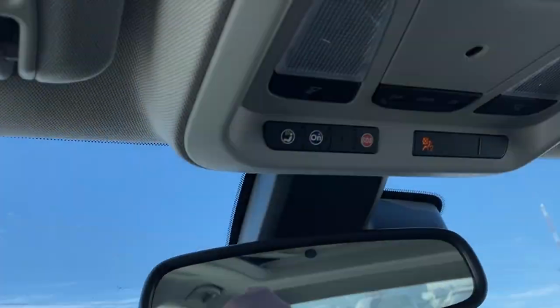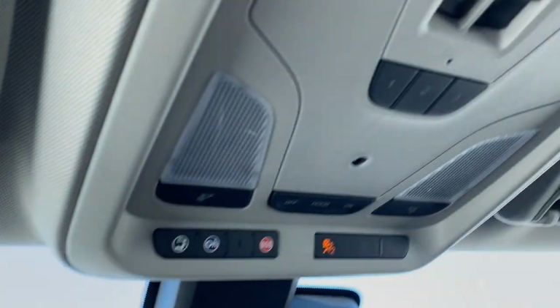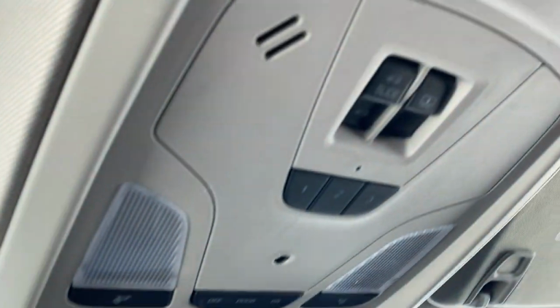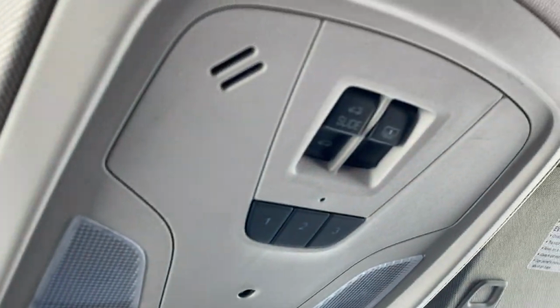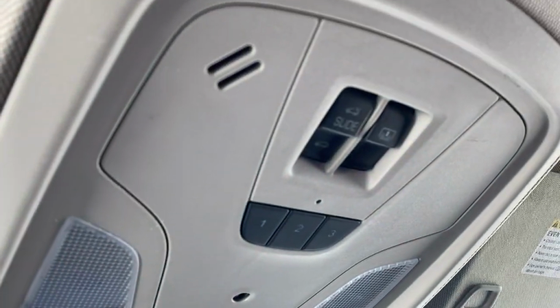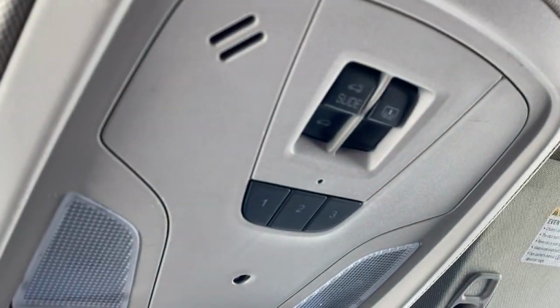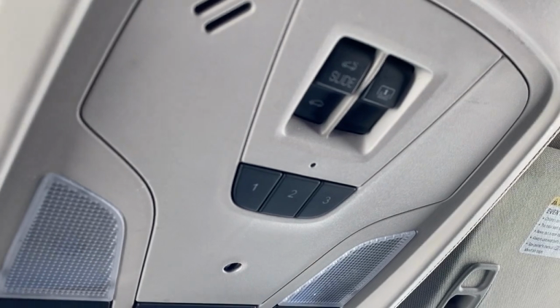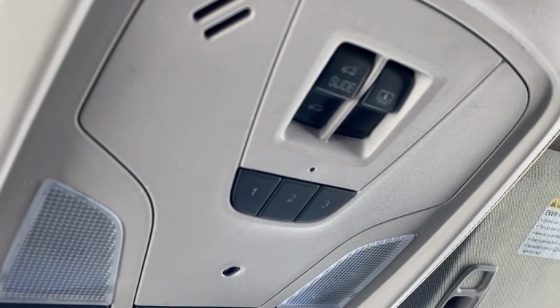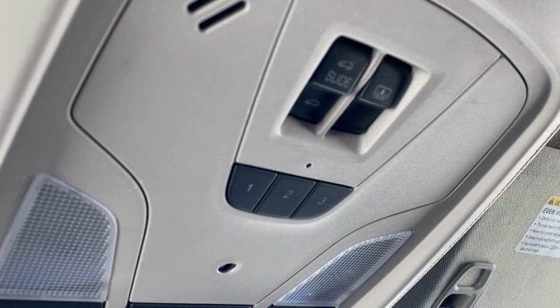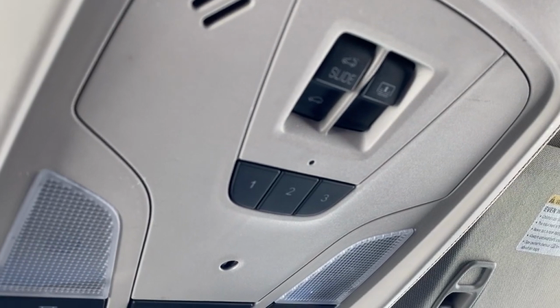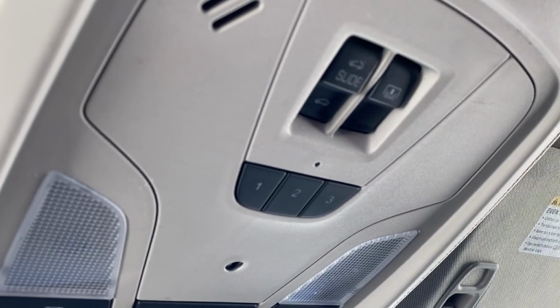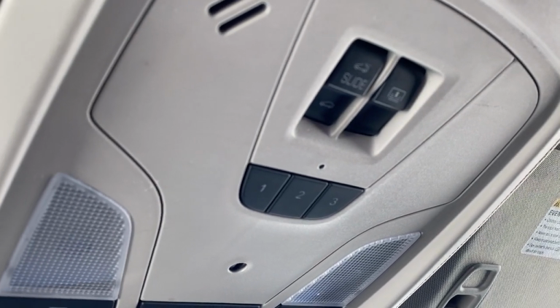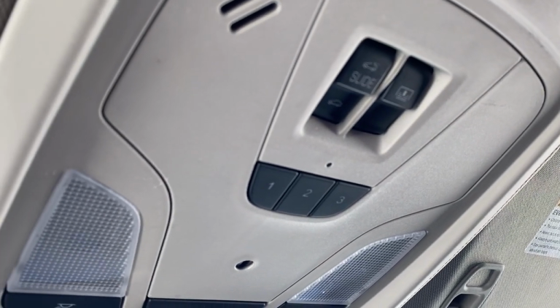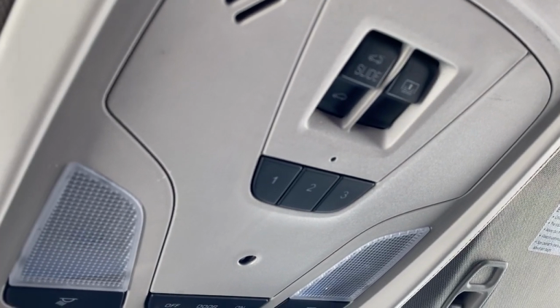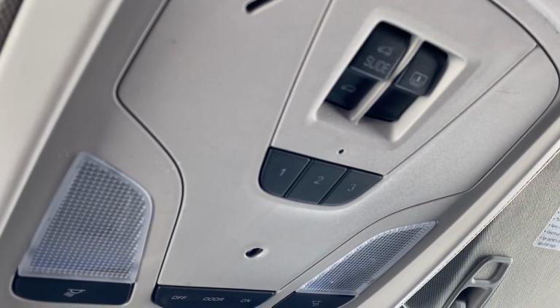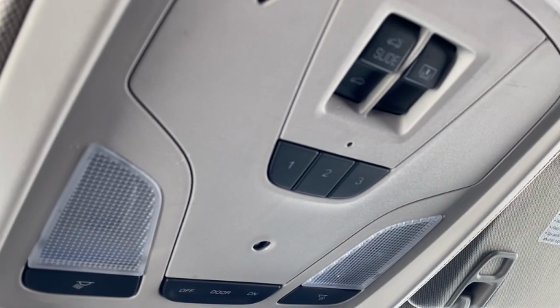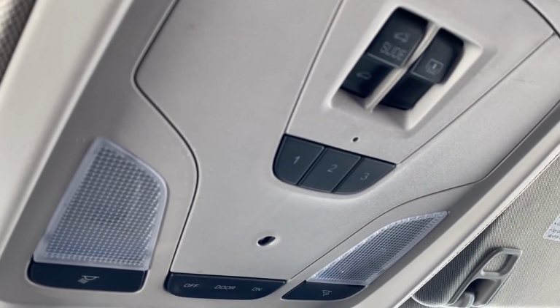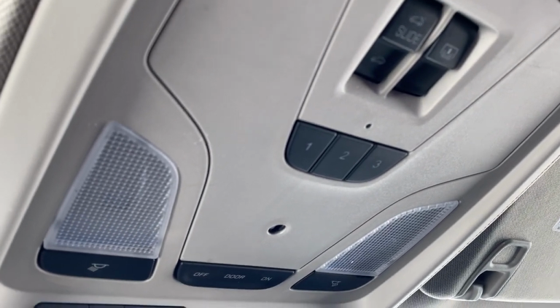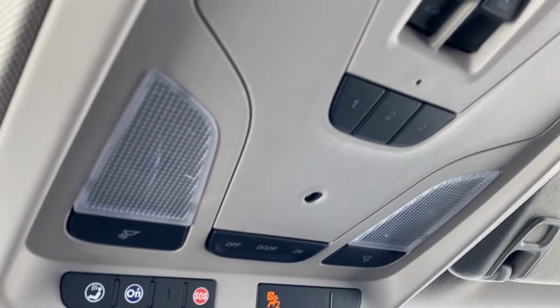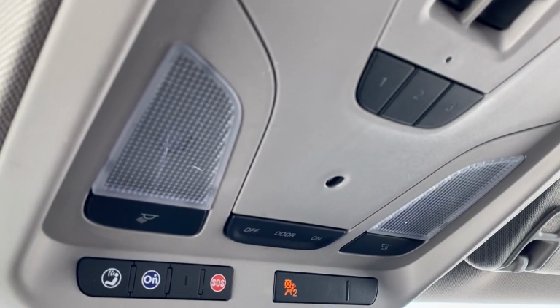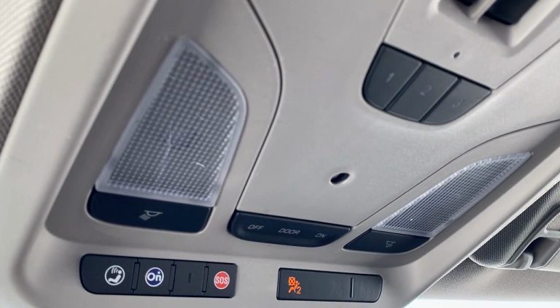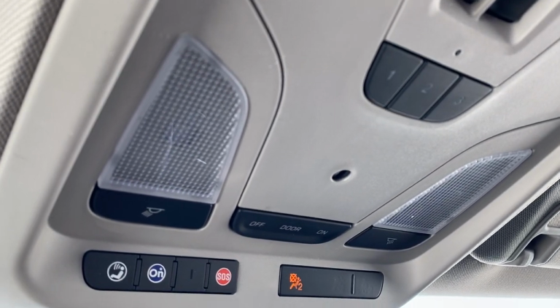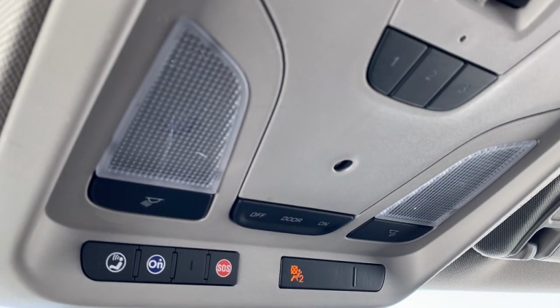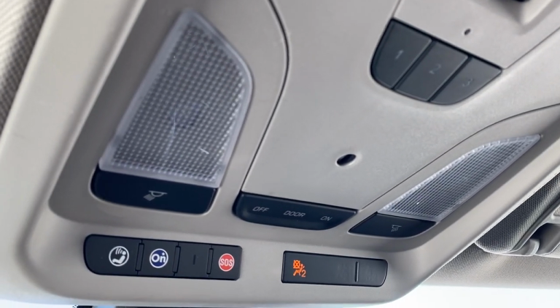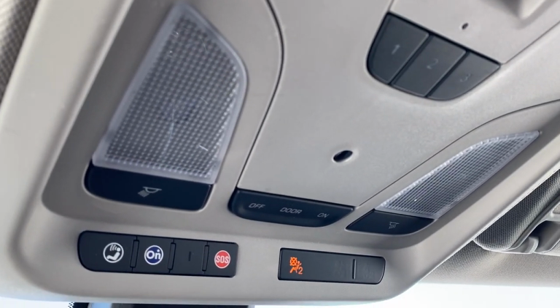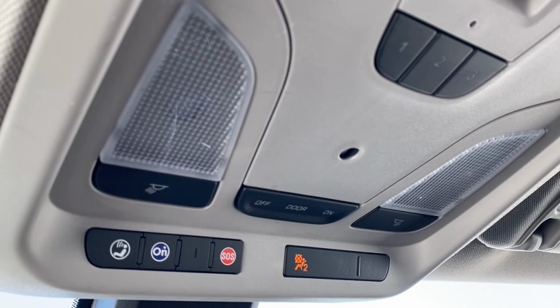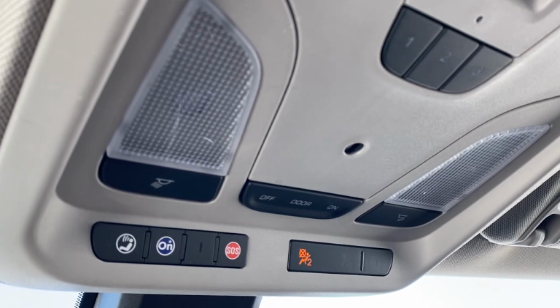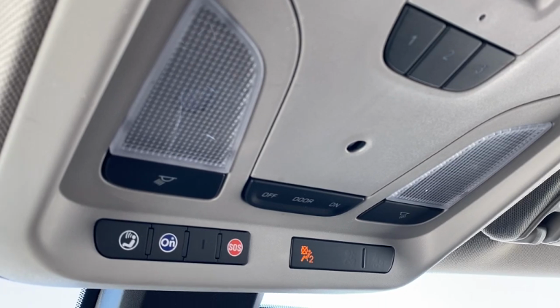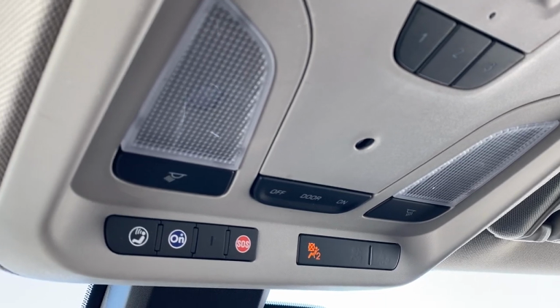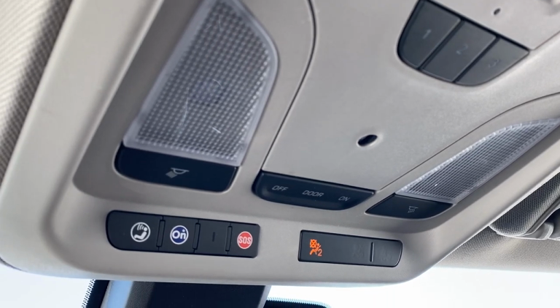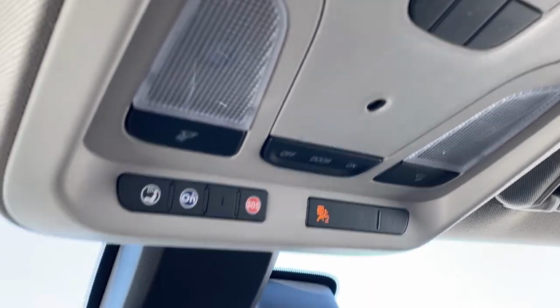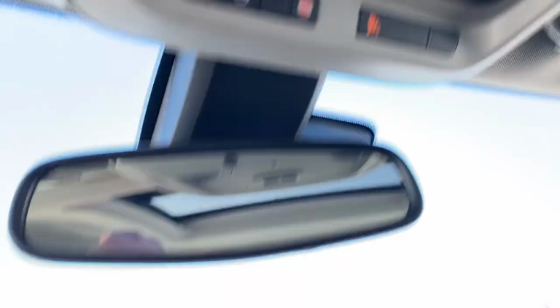Overhead are the power sunroof buttons, a programmable garage door opener, interior light buttons, and OnStar.